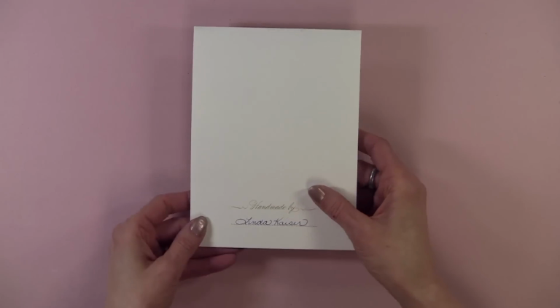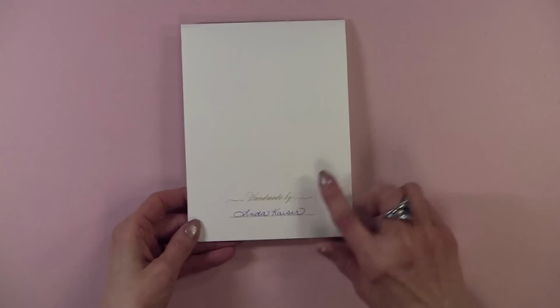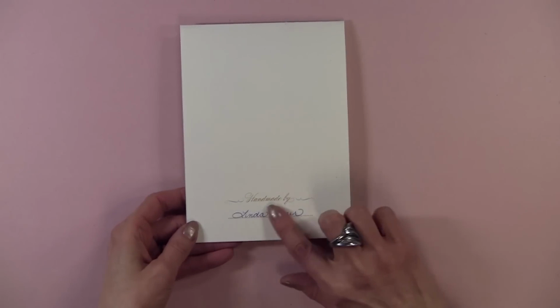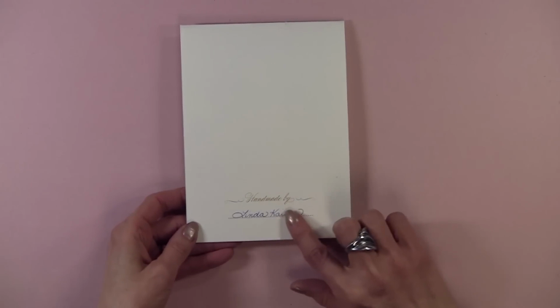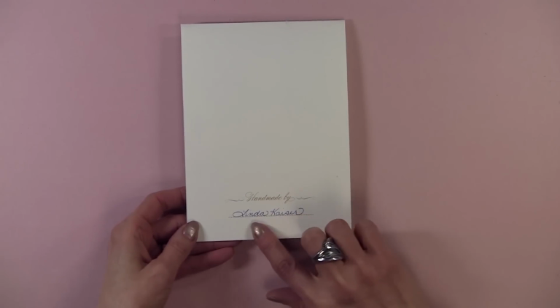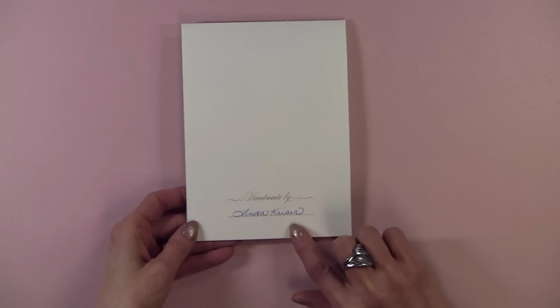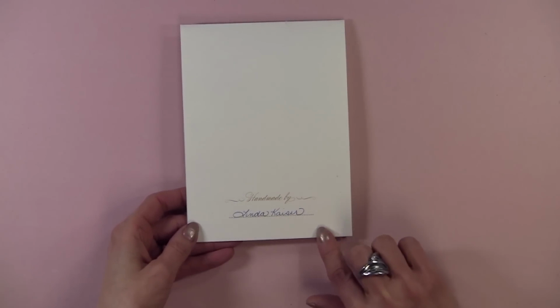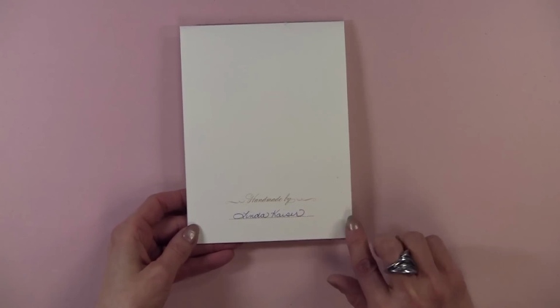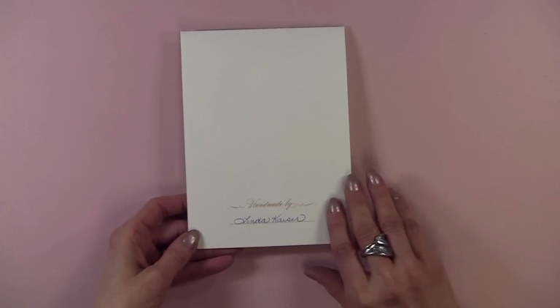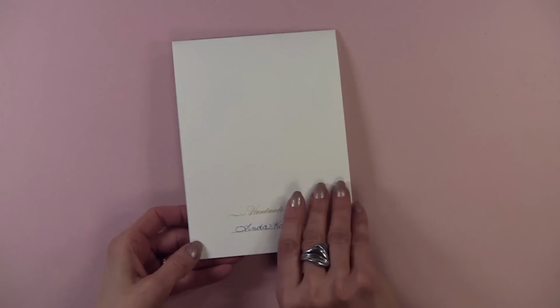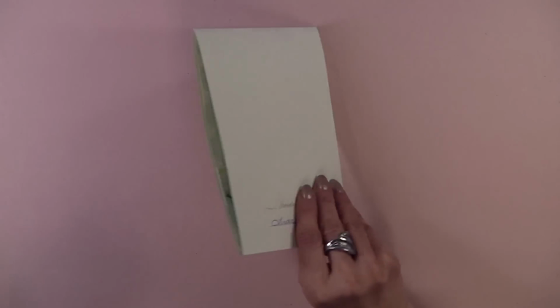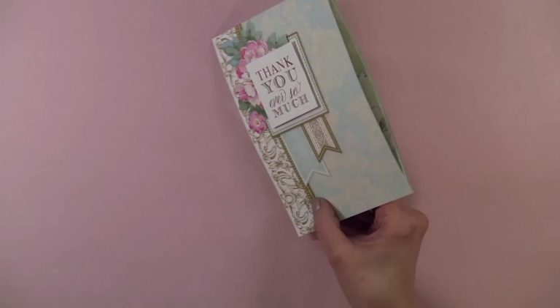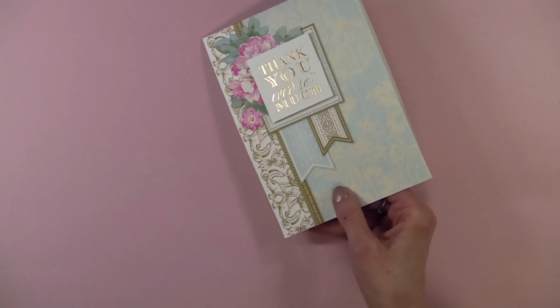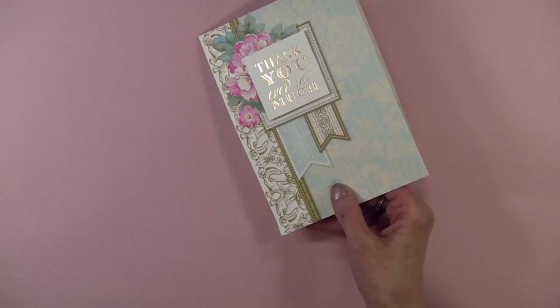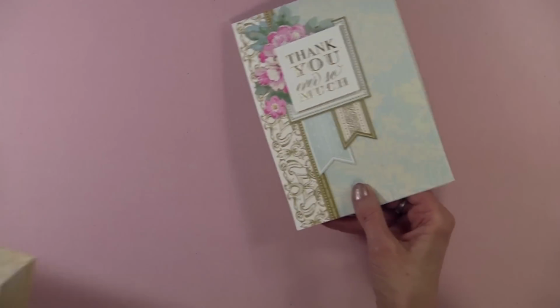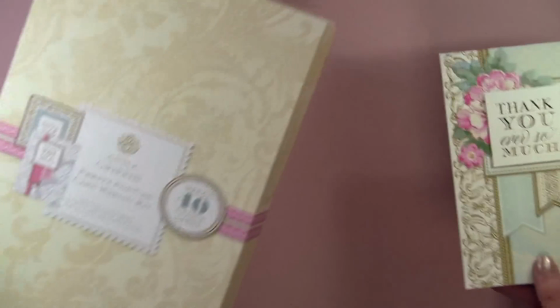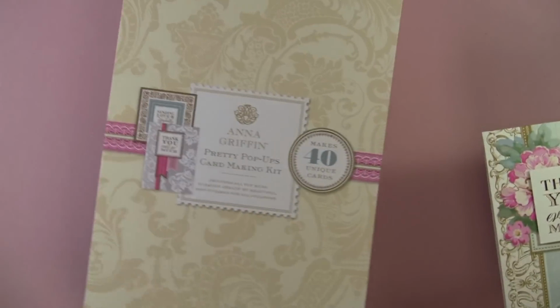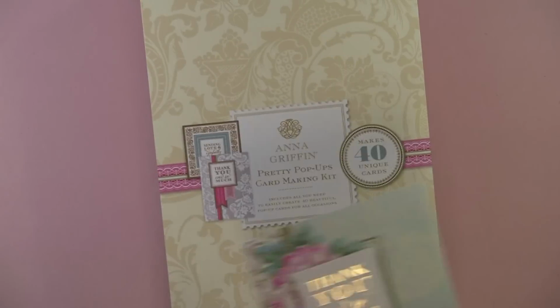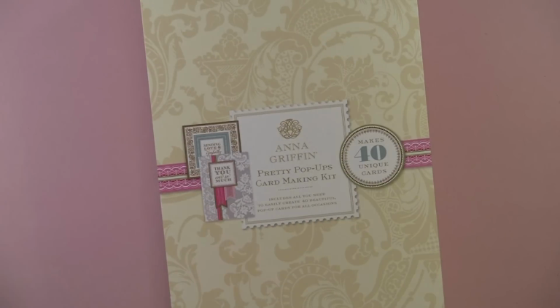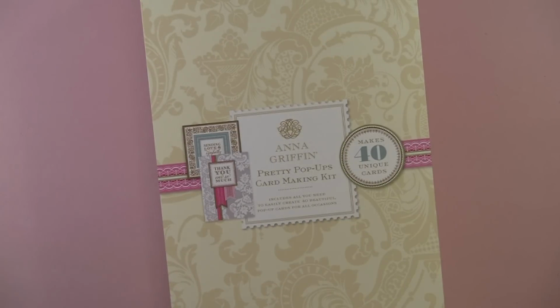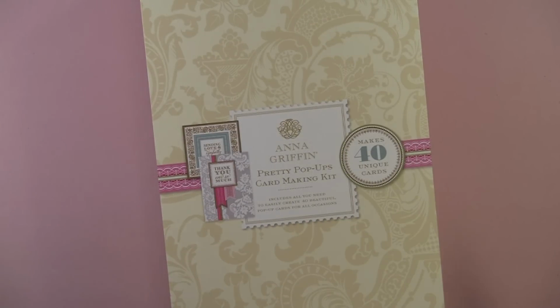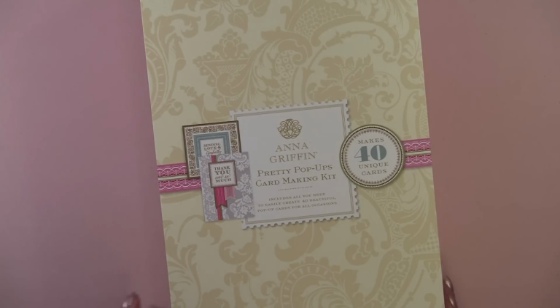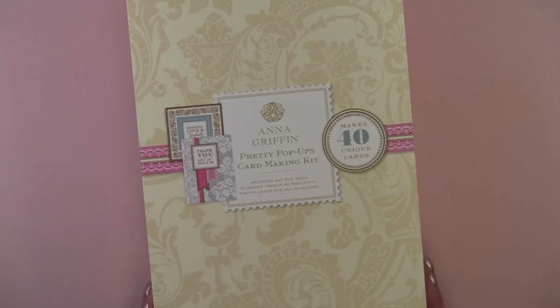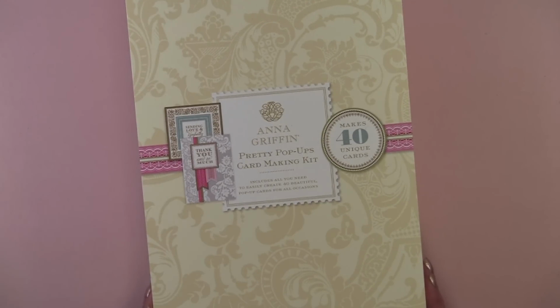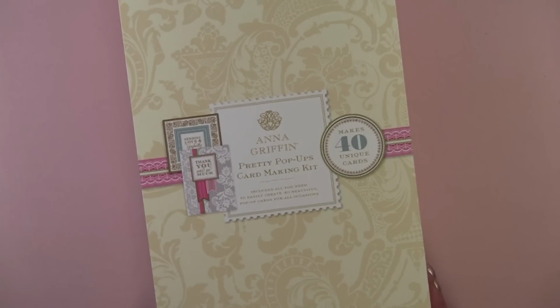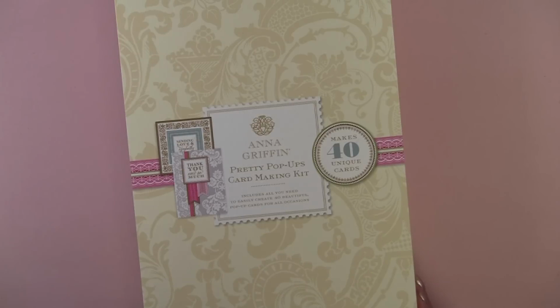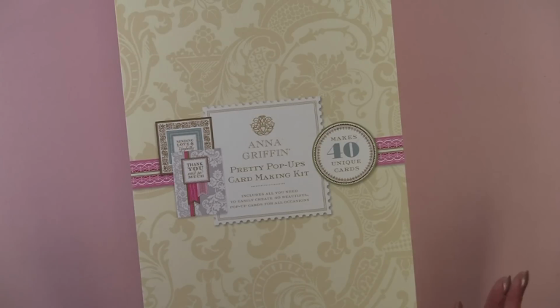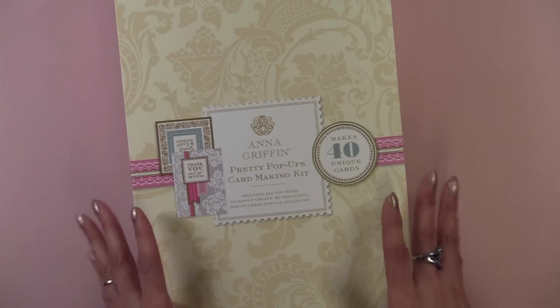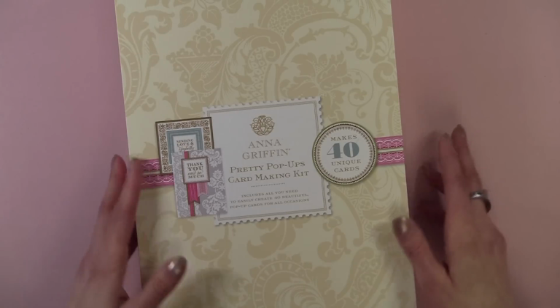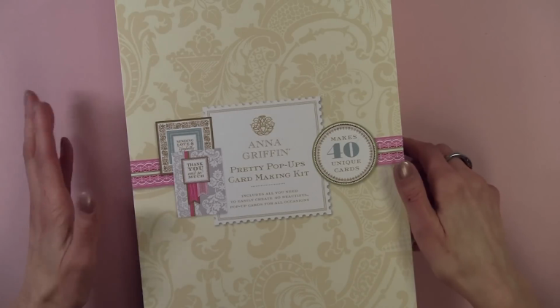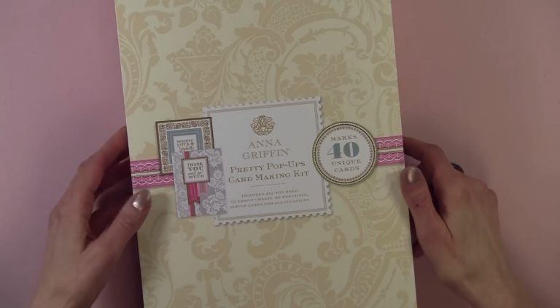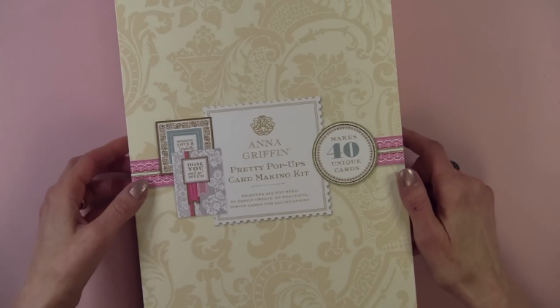And on the back, you have your name — handmade by. Now let me show you what you get in the kit. We're not going to actually make a card, but I'm going to show you all of the components today. And this is how it comes packaged.